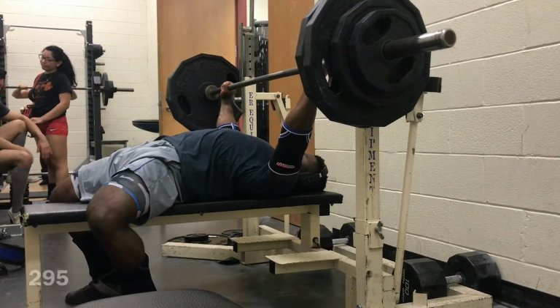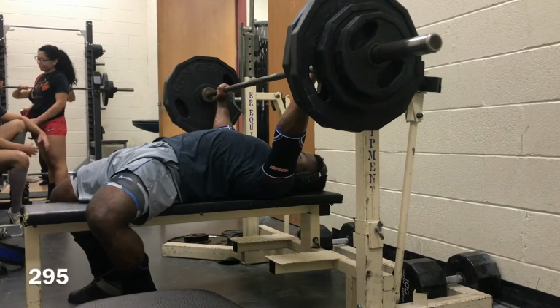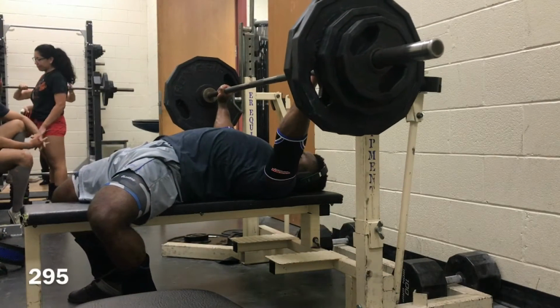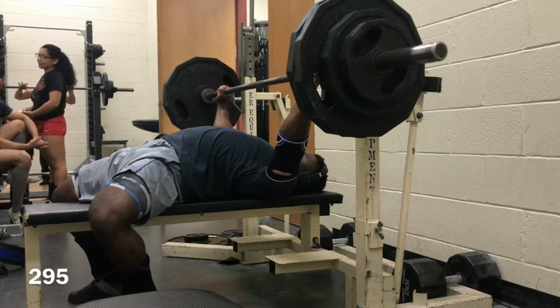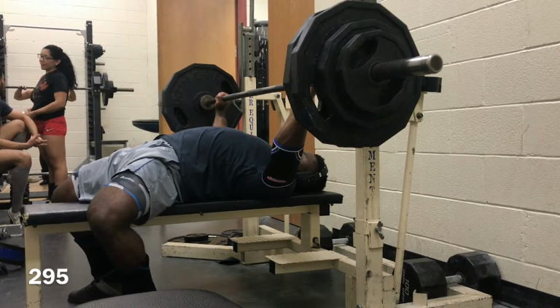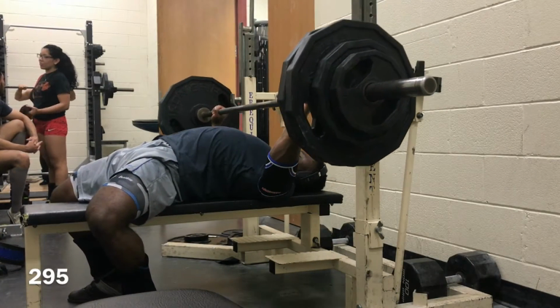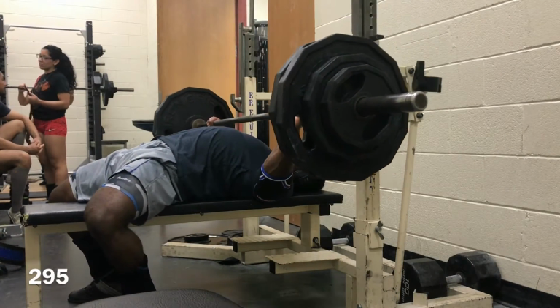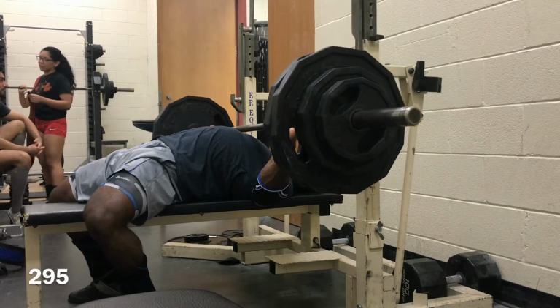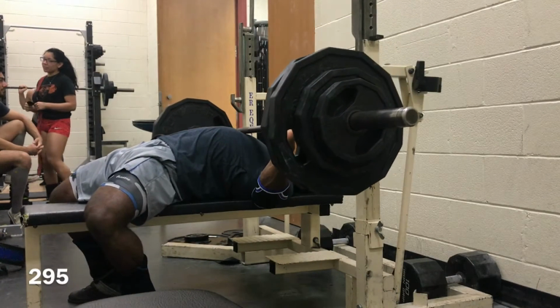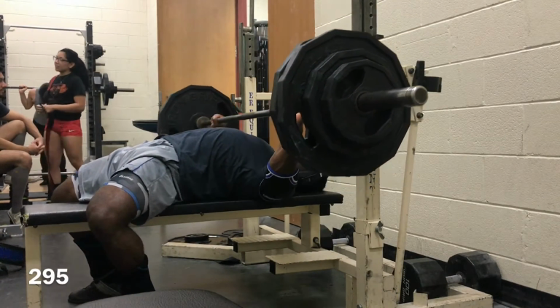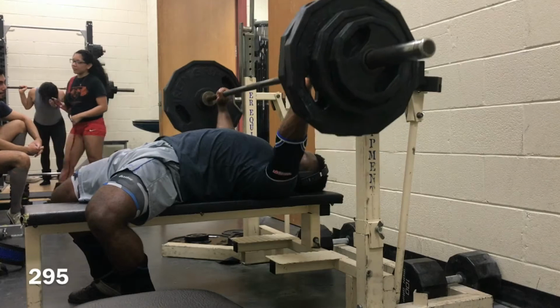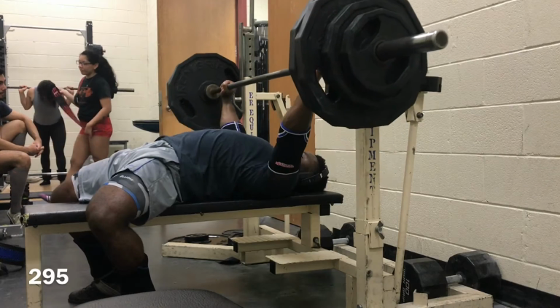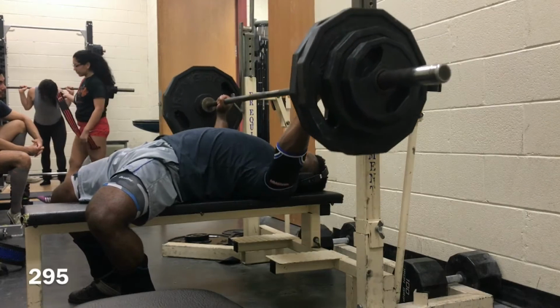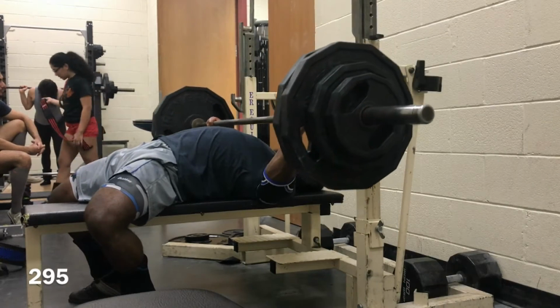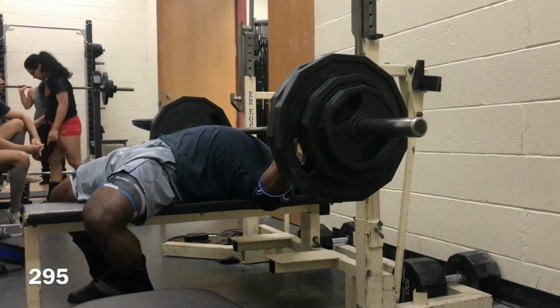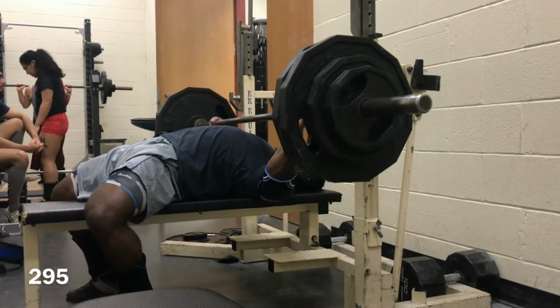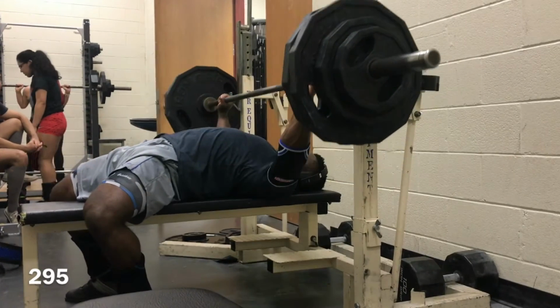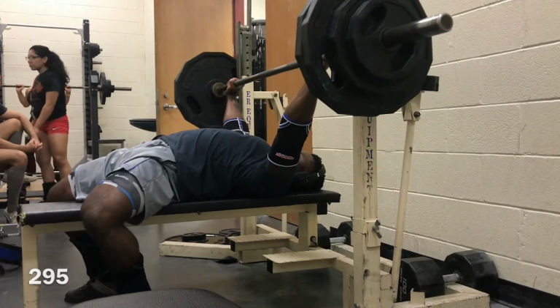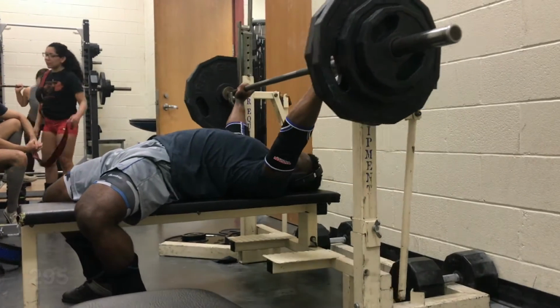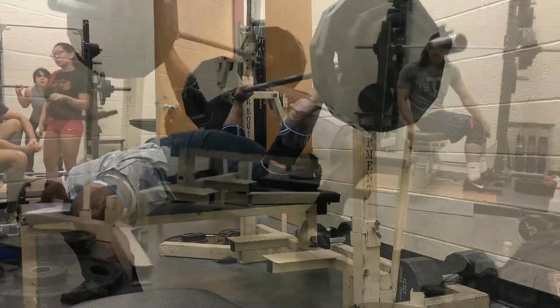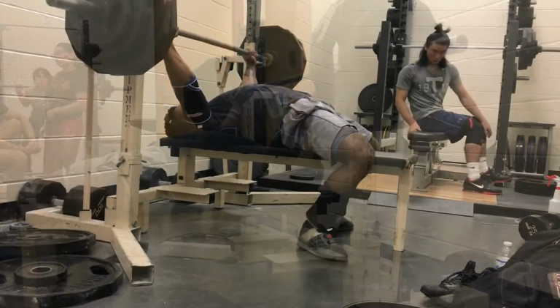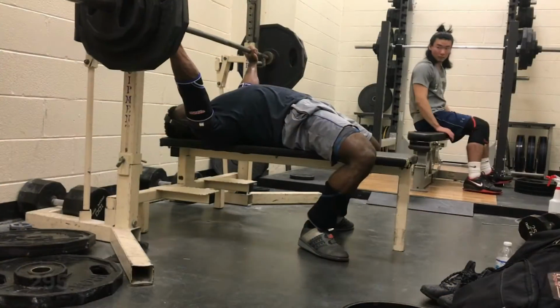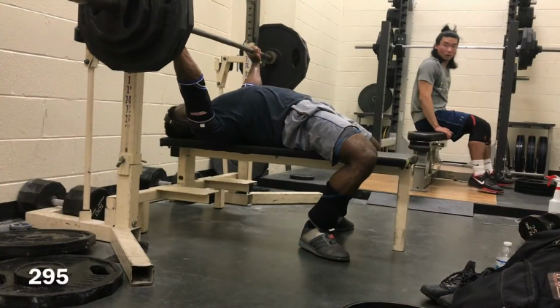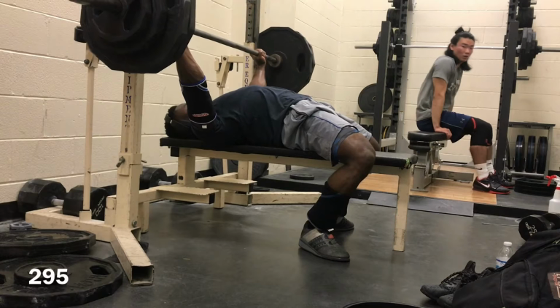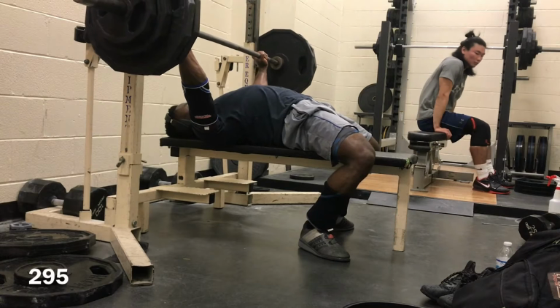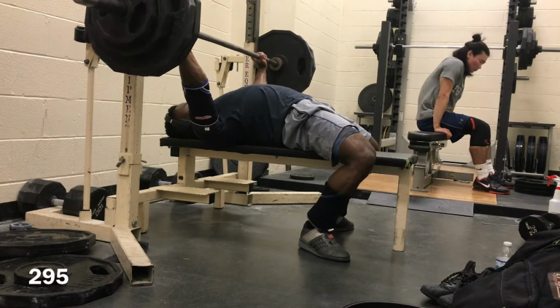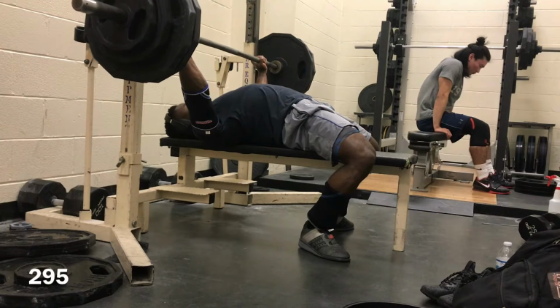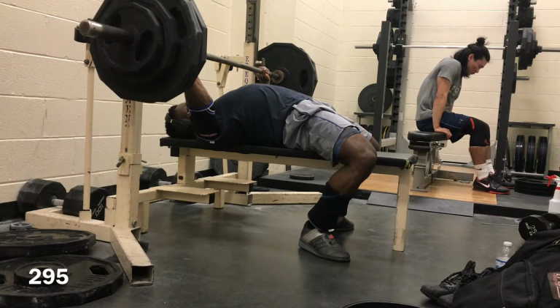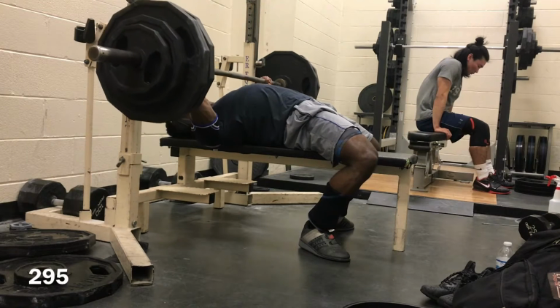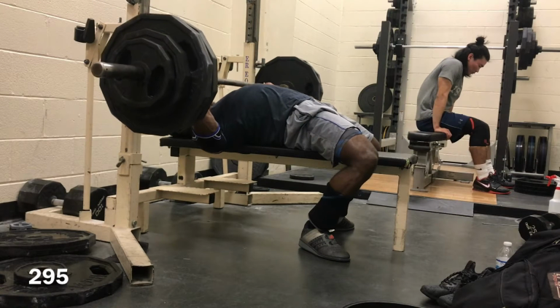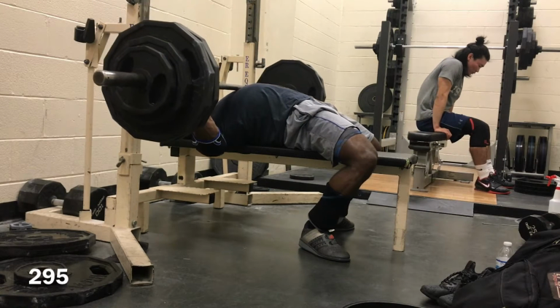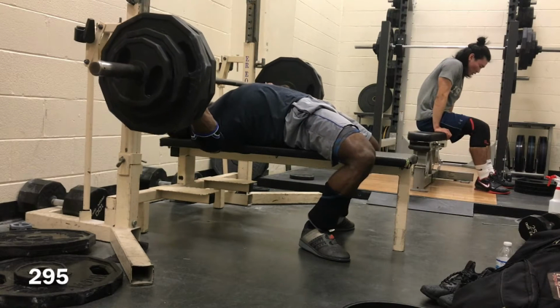I wrapped up squats and moved on to the bench. I was doing 295 pounds for doubles. Pretty easy. My elbow wasn't hurting, so it was pretty smooth. Knocked them out pretty fast.